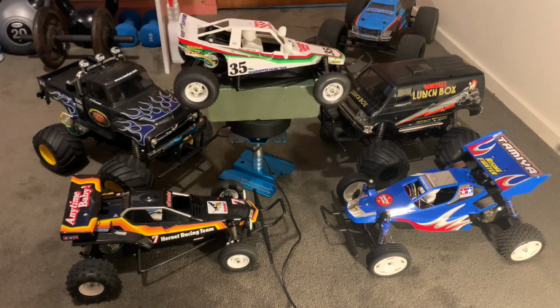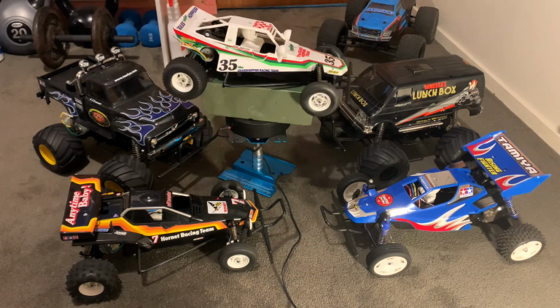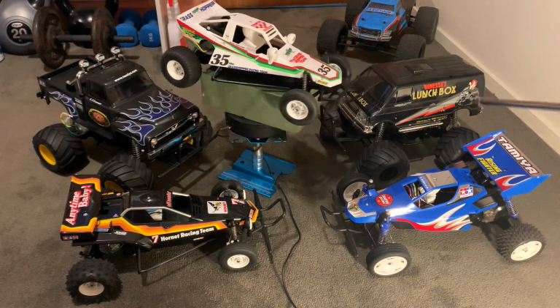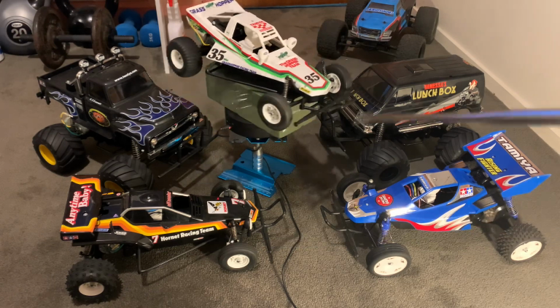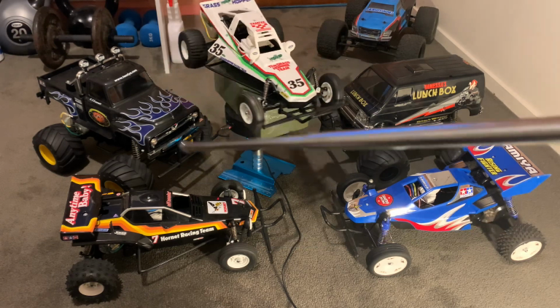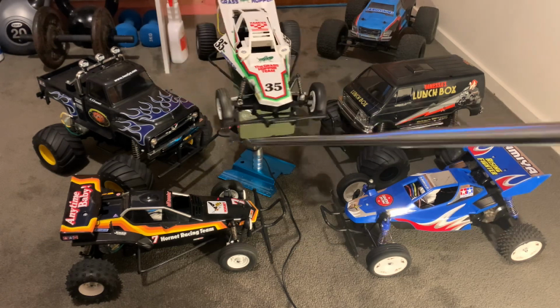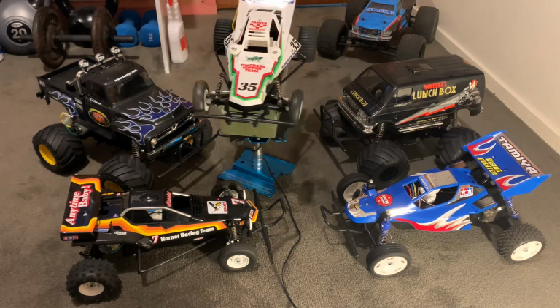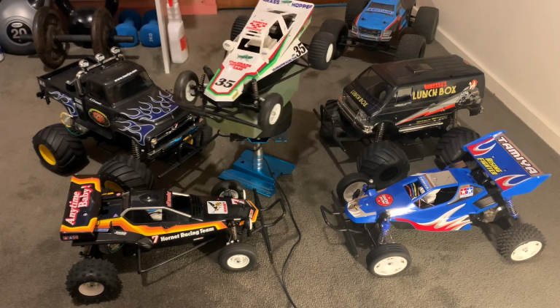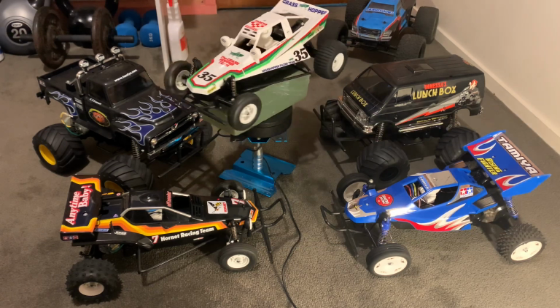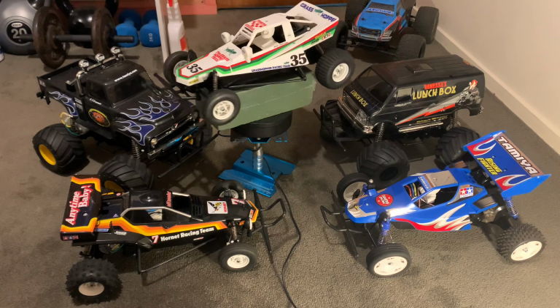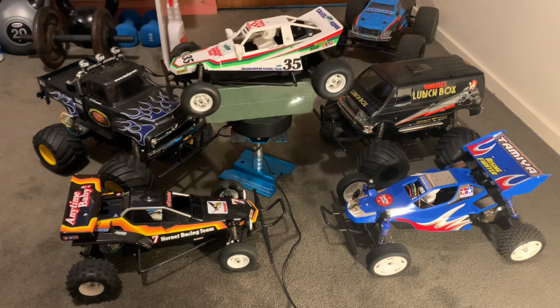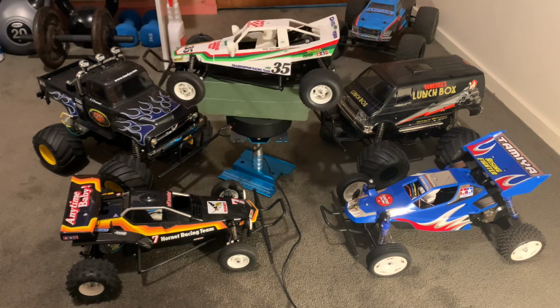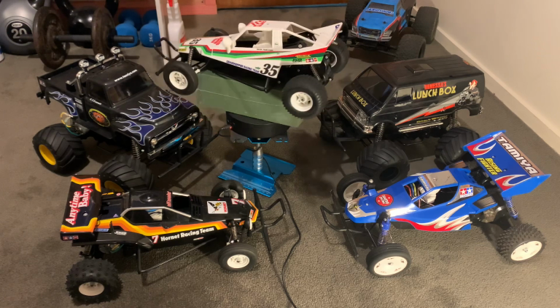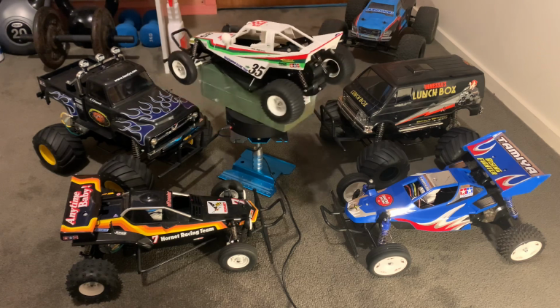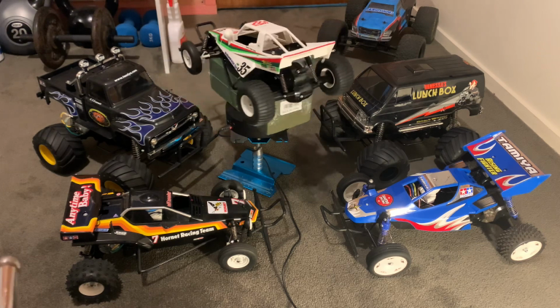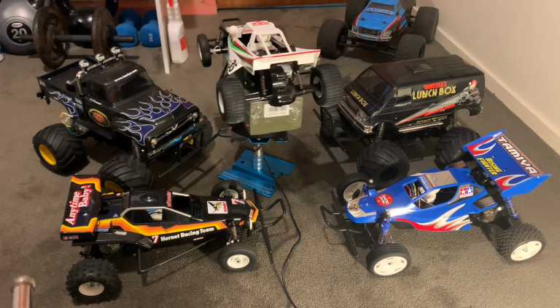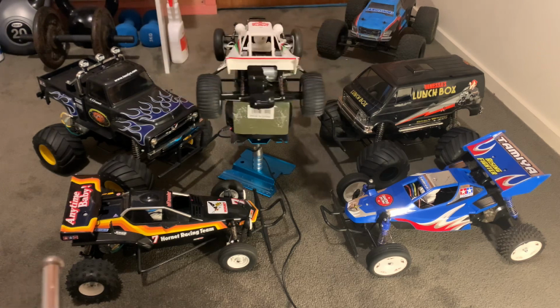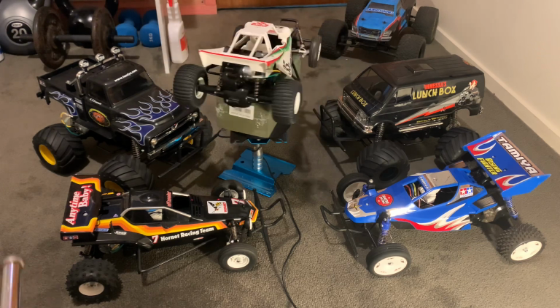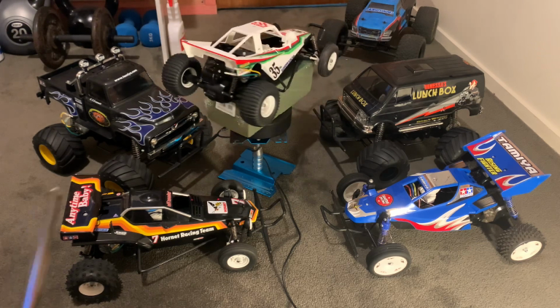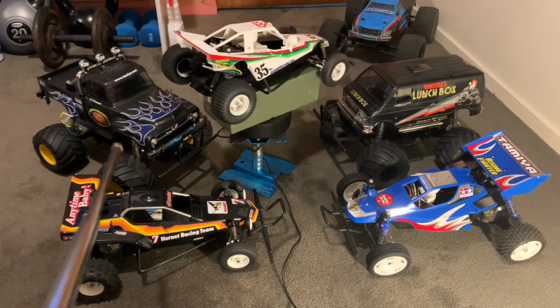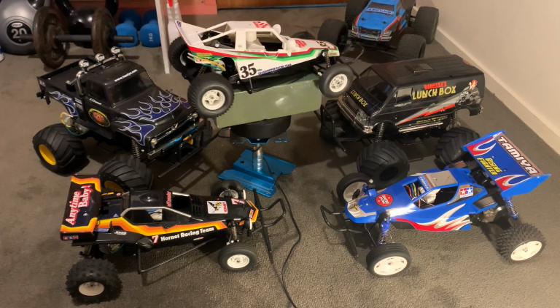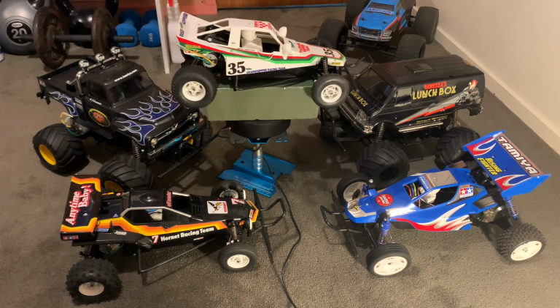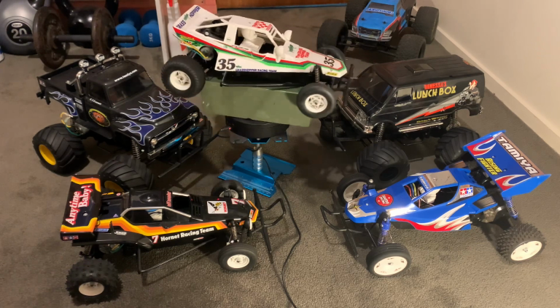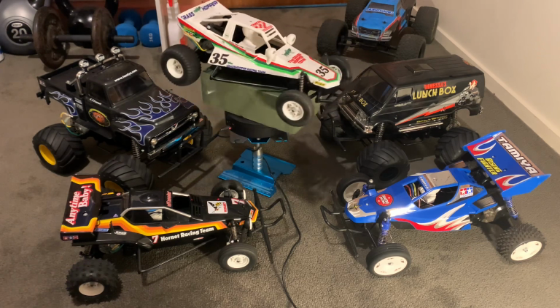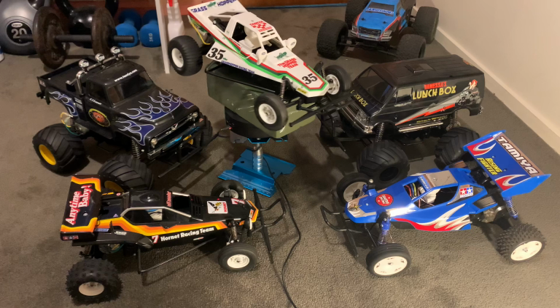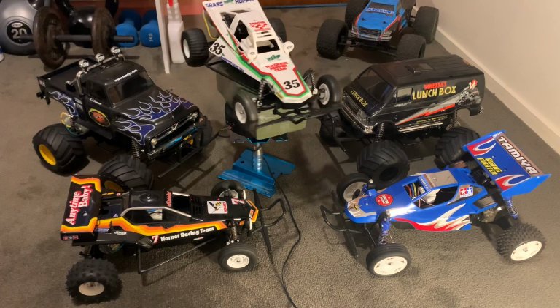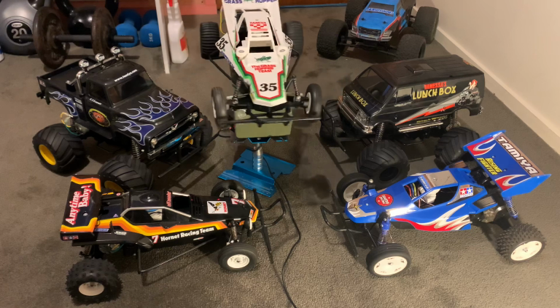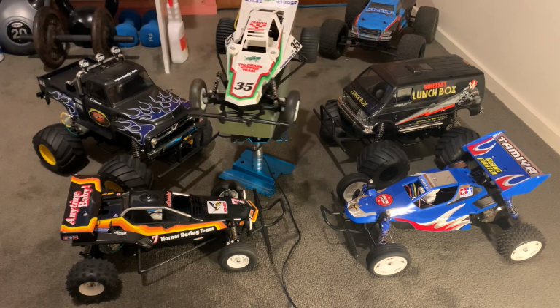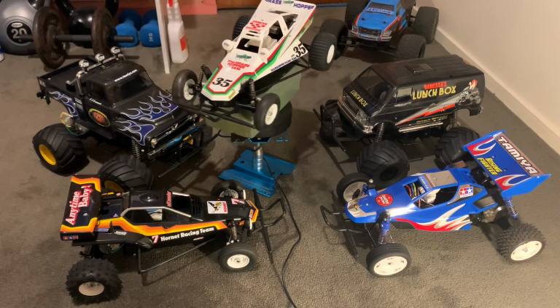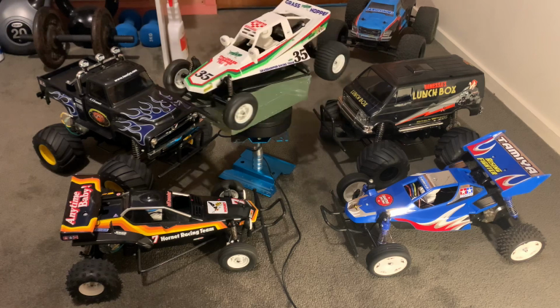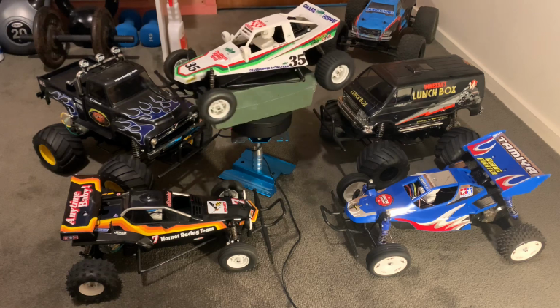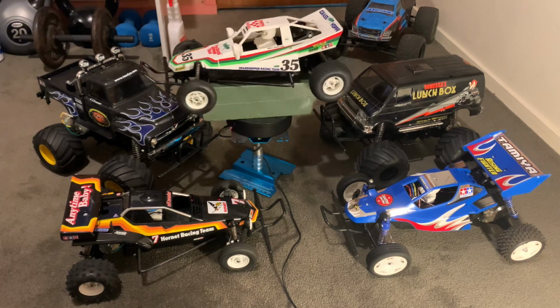The Lunchbox and the Midnight Pumpkin are actually the same vehicle — same chassis and everything on the inside, apart from the bodies. They're fully interchangeable on the same platform.